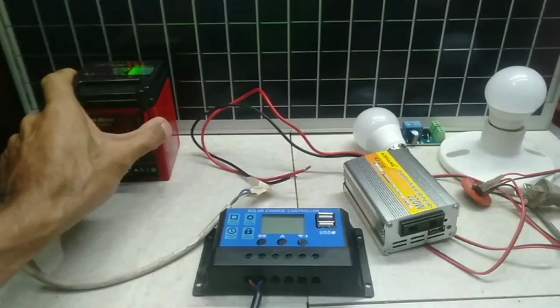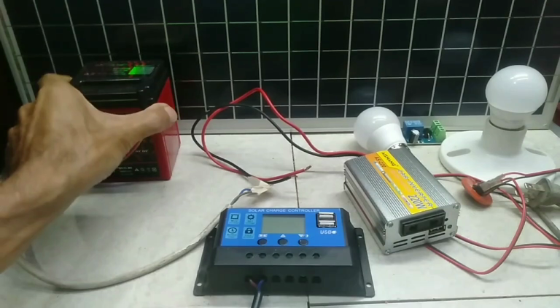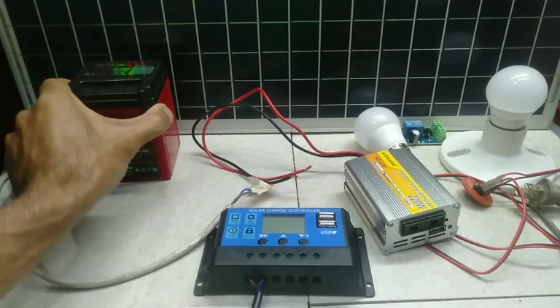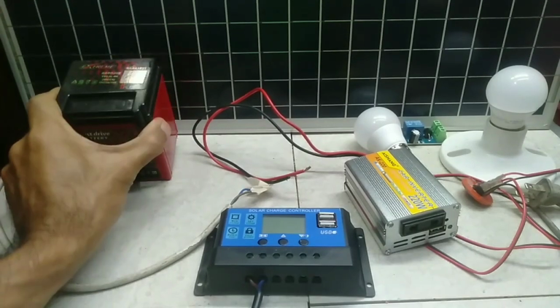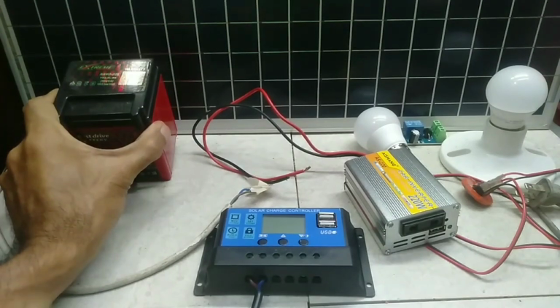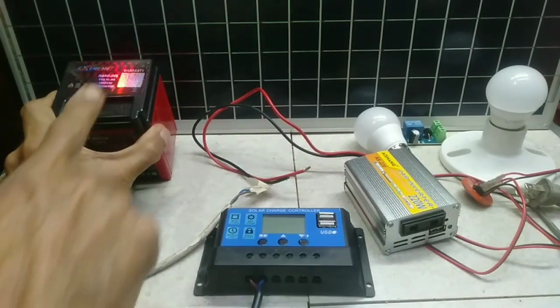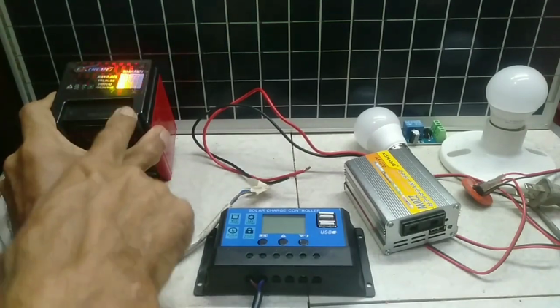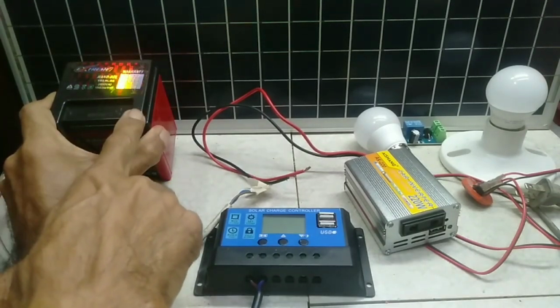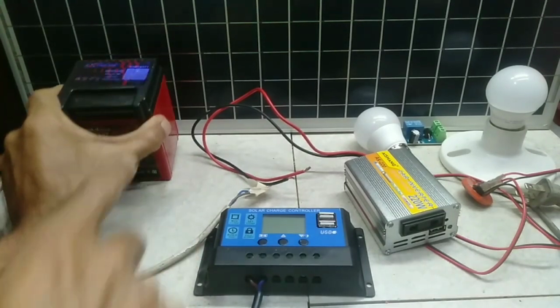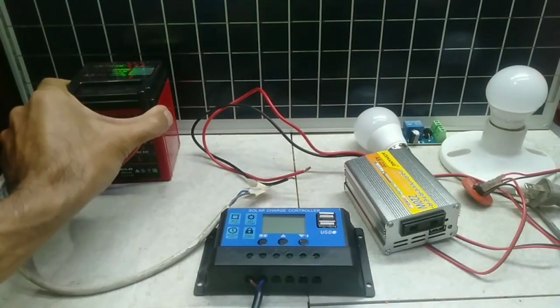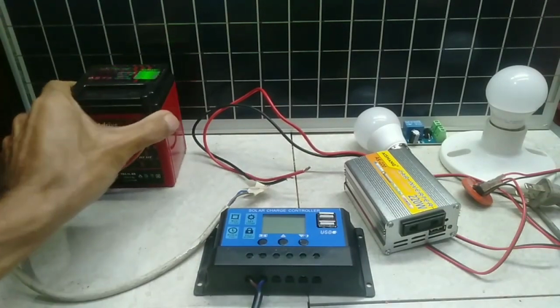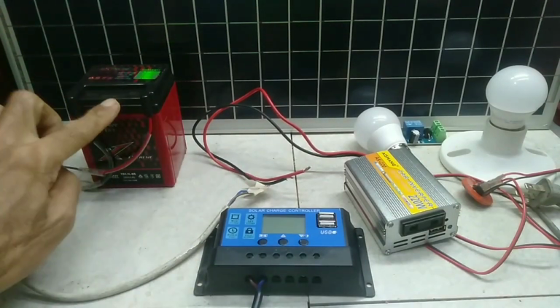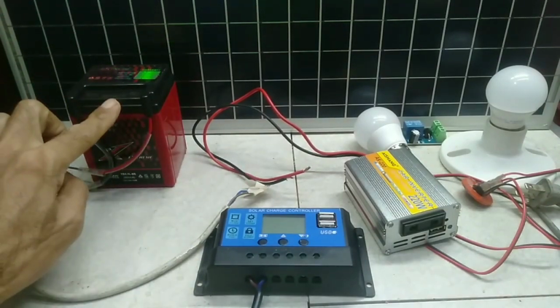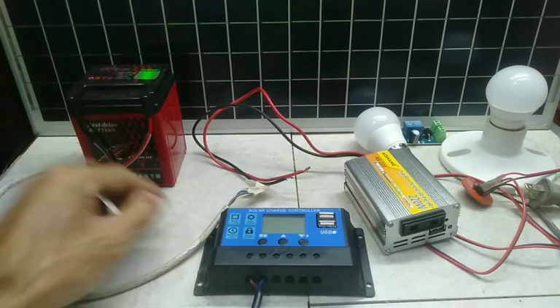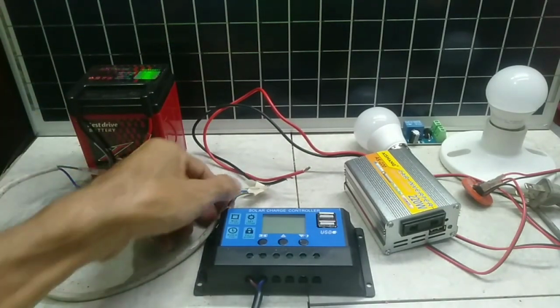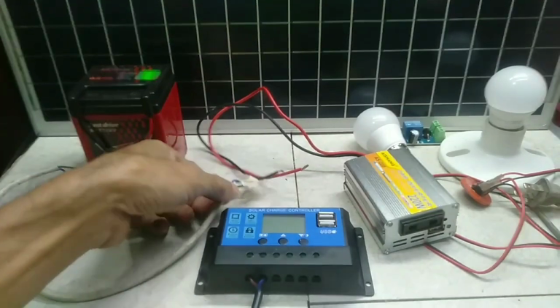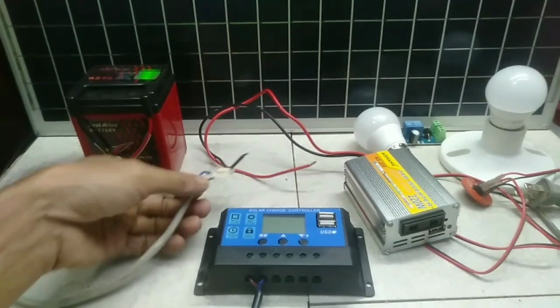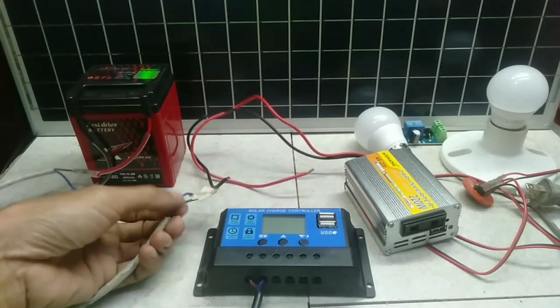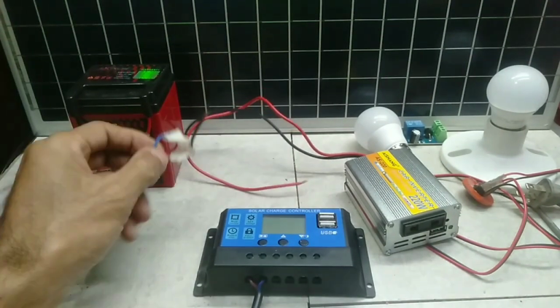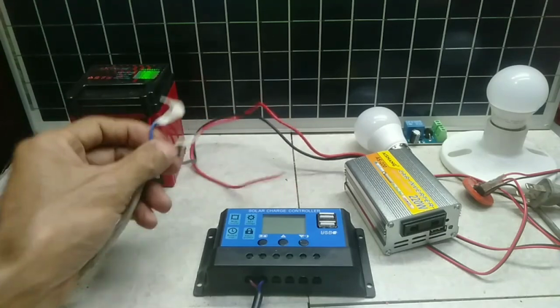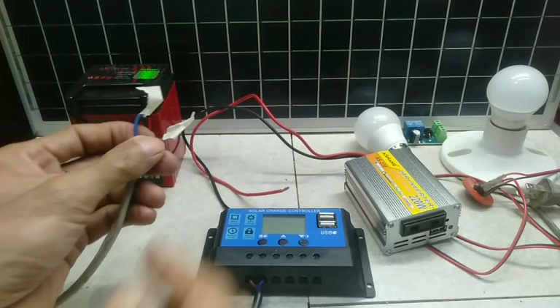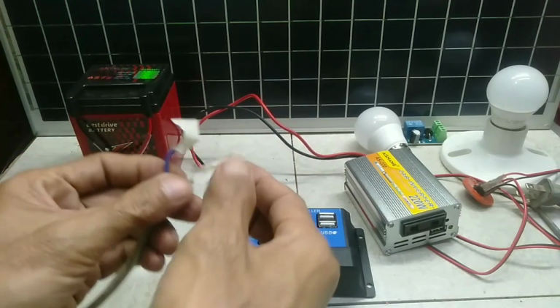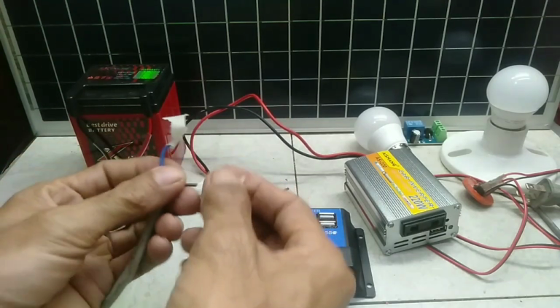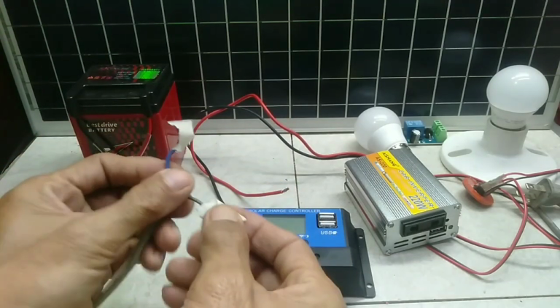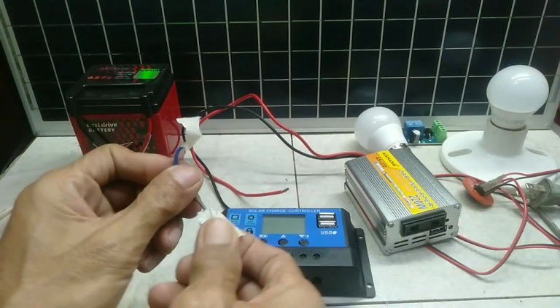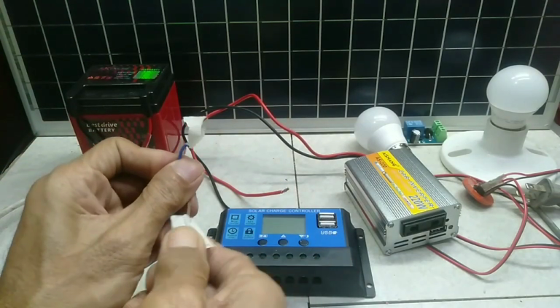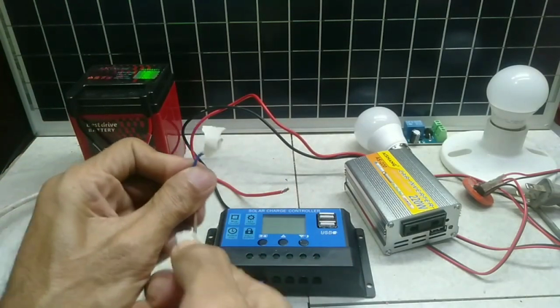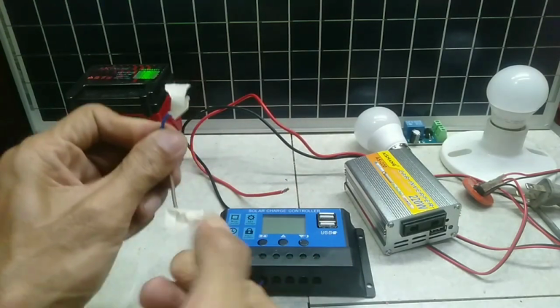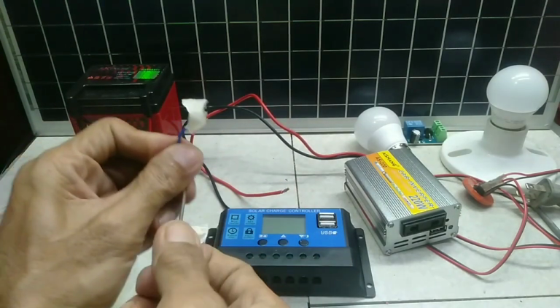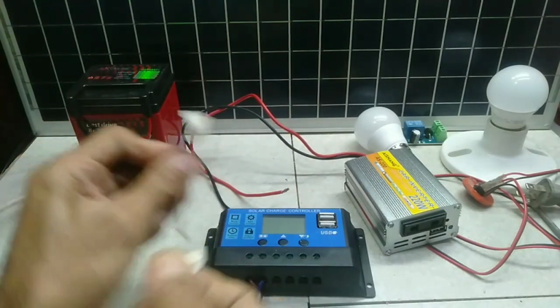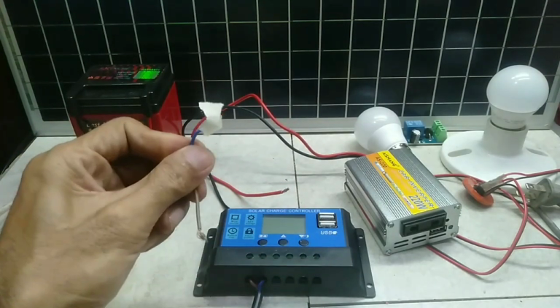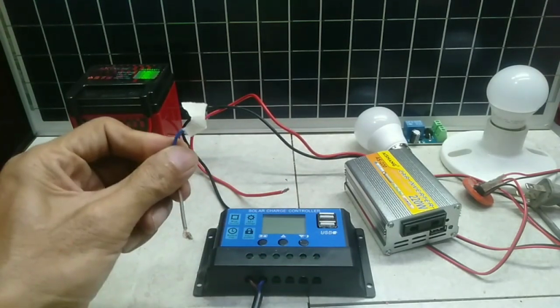Next is the 12V battery, primarily used for starting machines and lighting. It is maintenance free. Put tape on the terminals to avoid short circuit or spark.